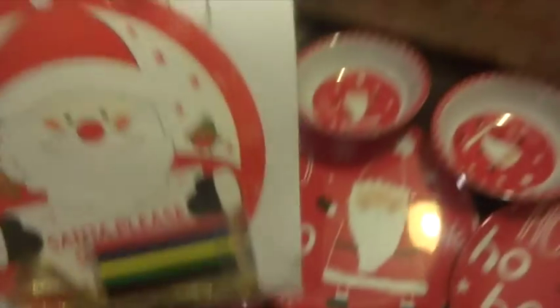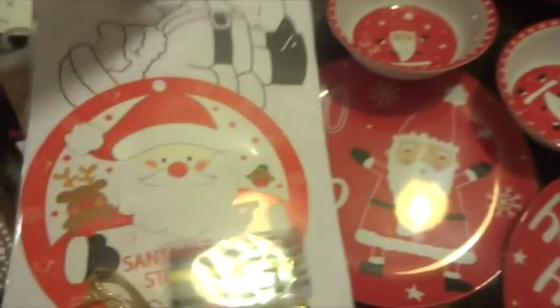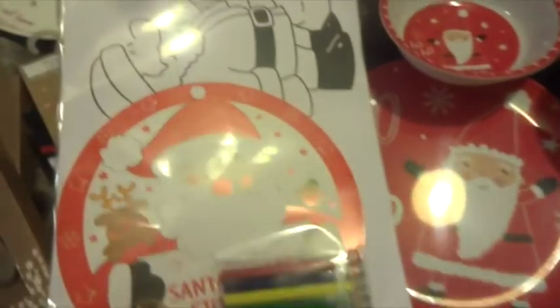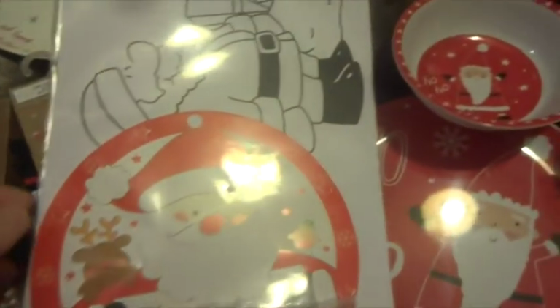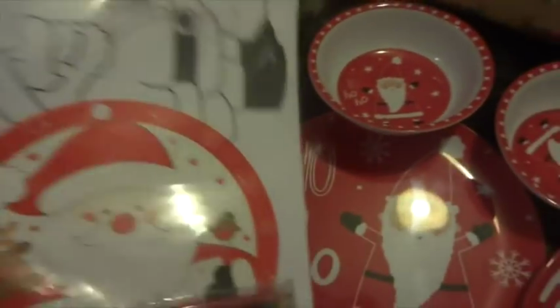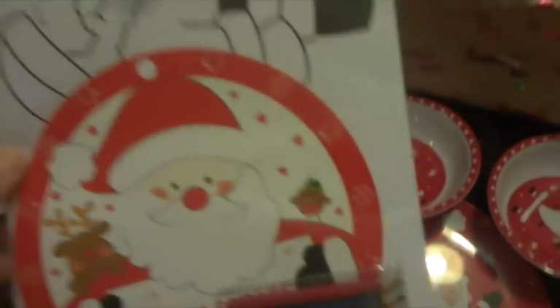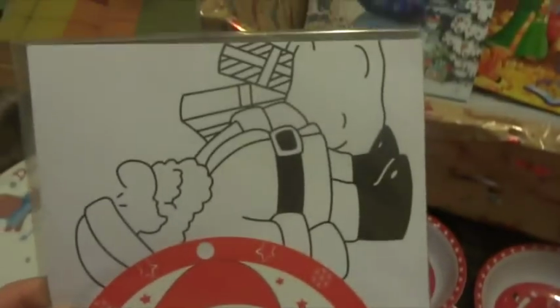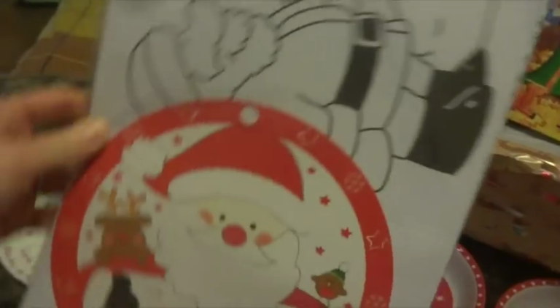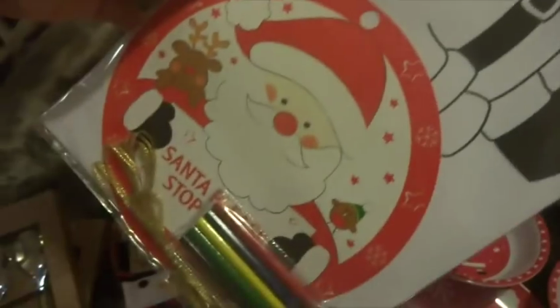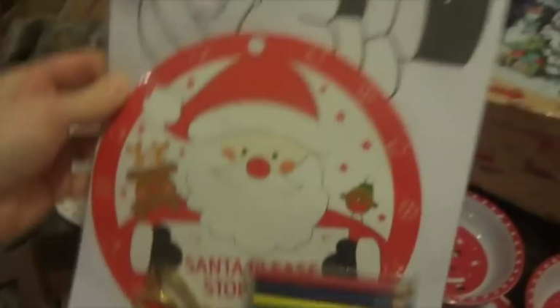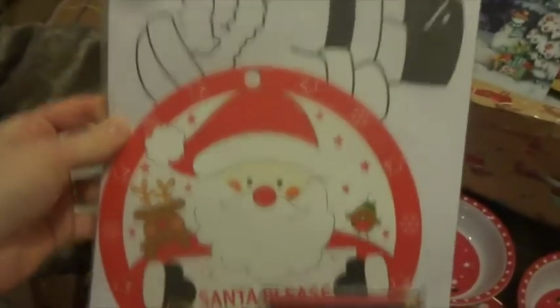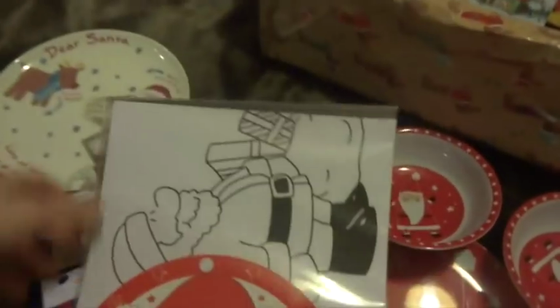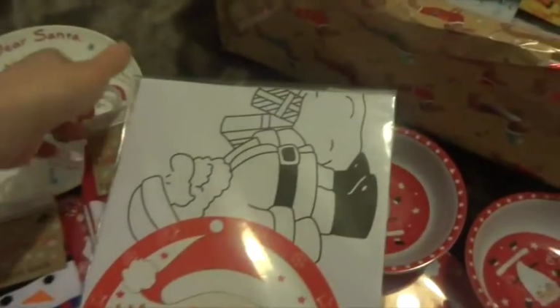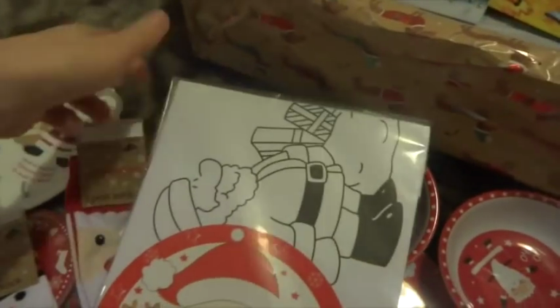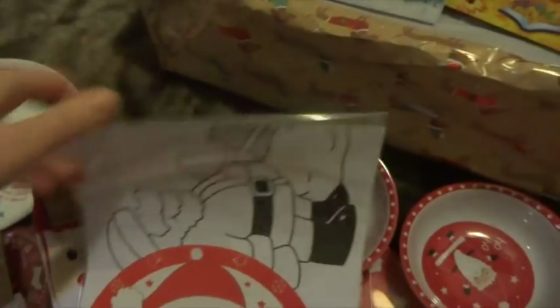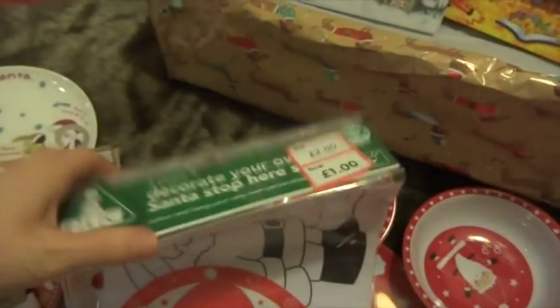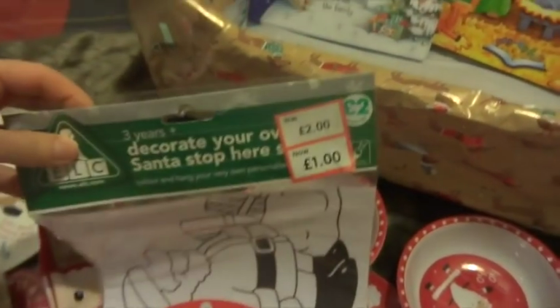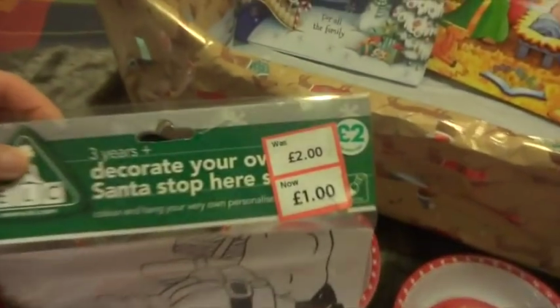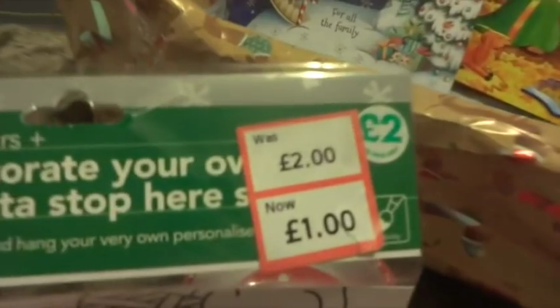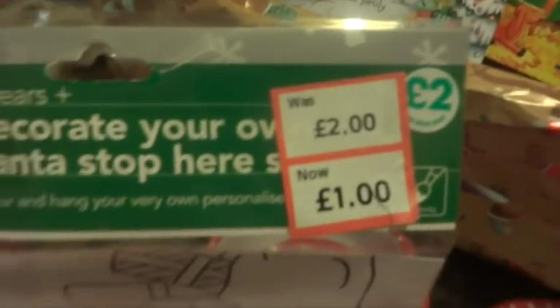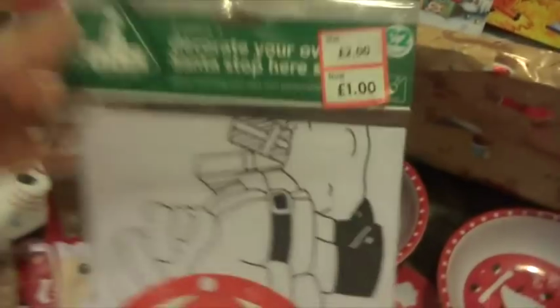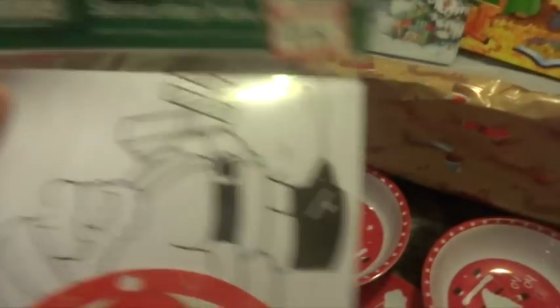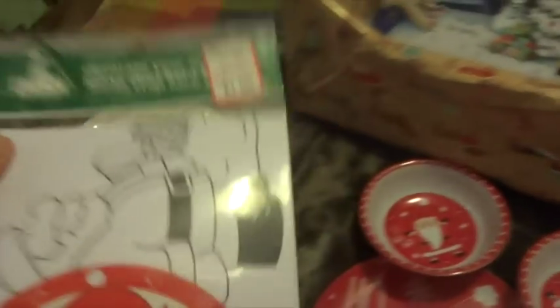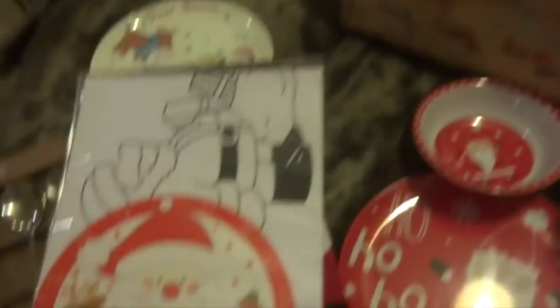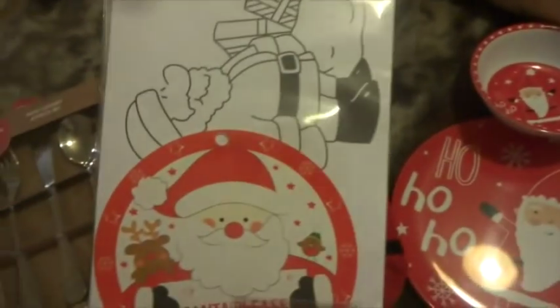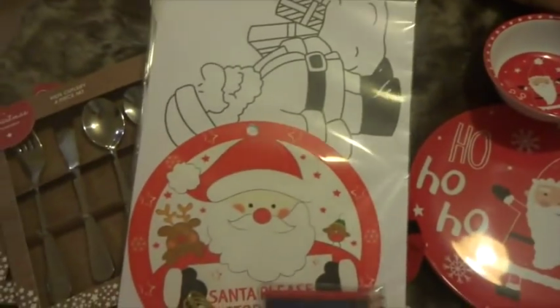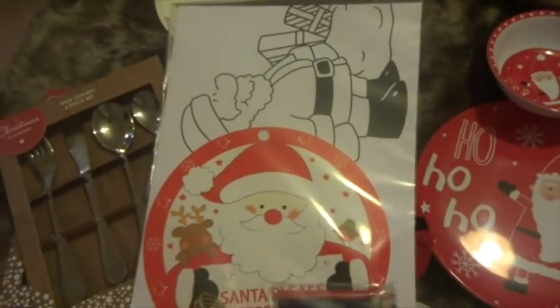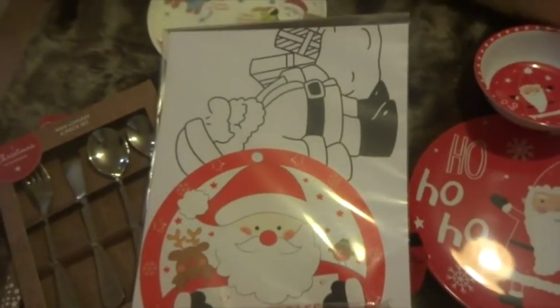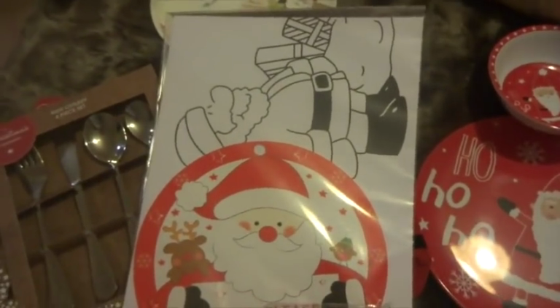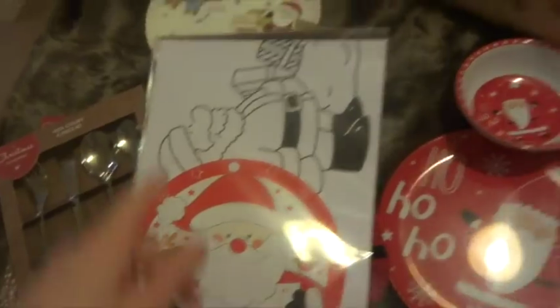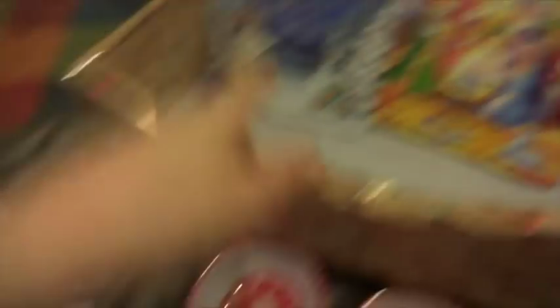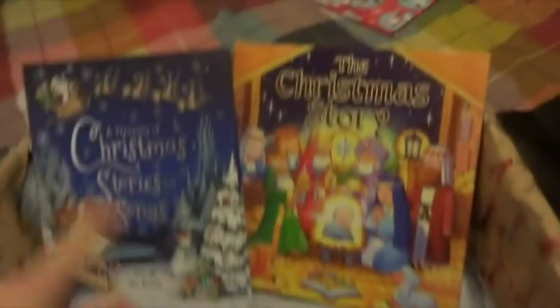Then I got this 'Santa Please Stop Here' craft activity thing from Mothercare — it was £2 down to £1. I thought that would be fun to do before Christmas Day.